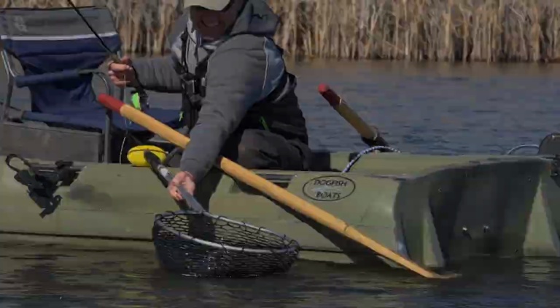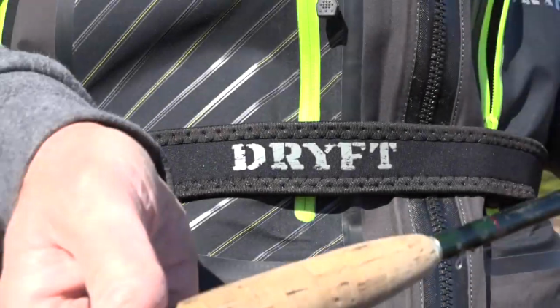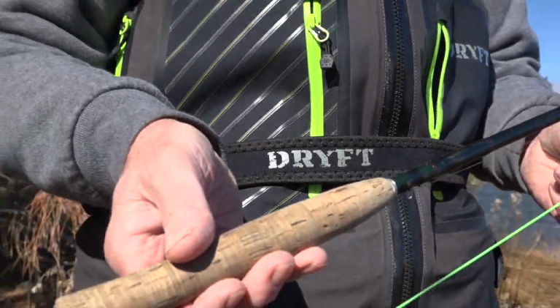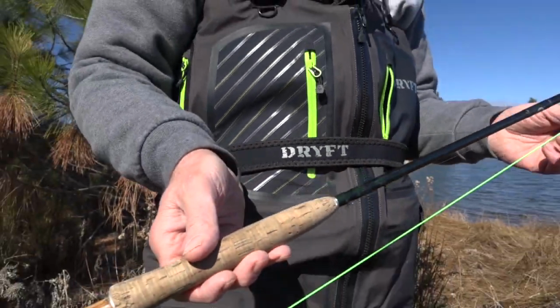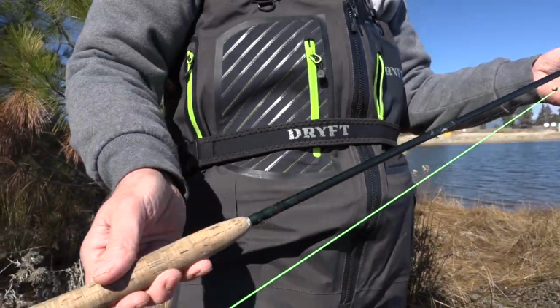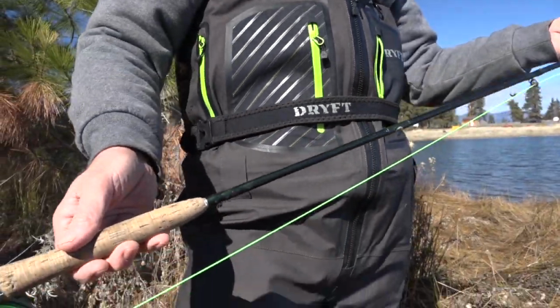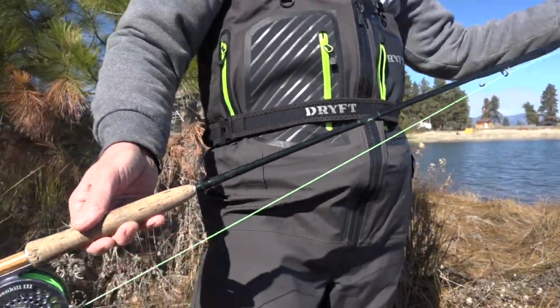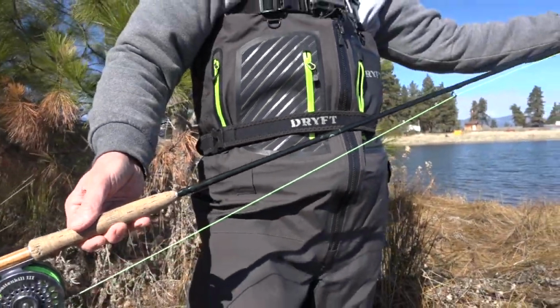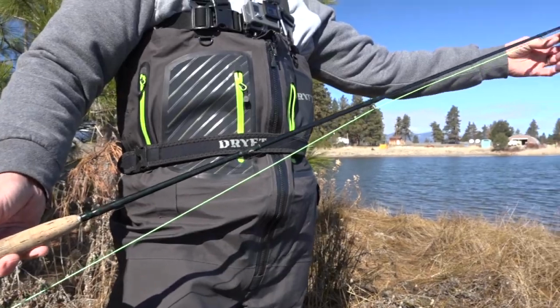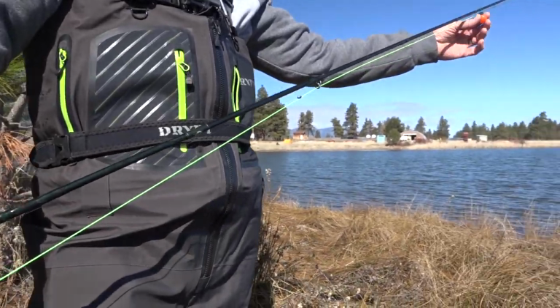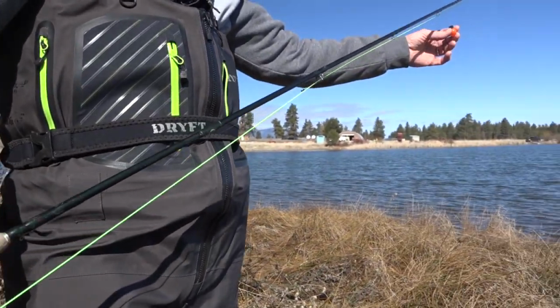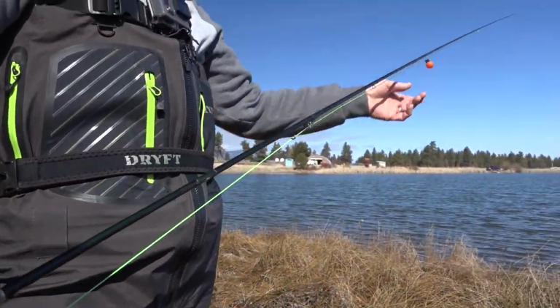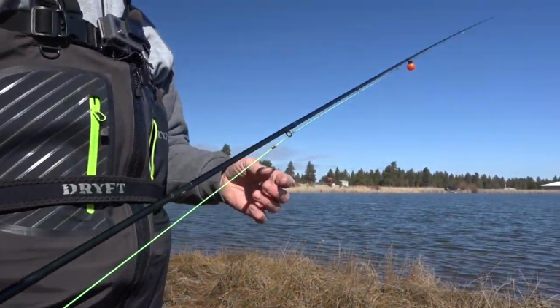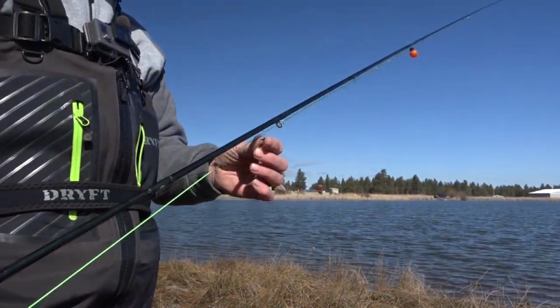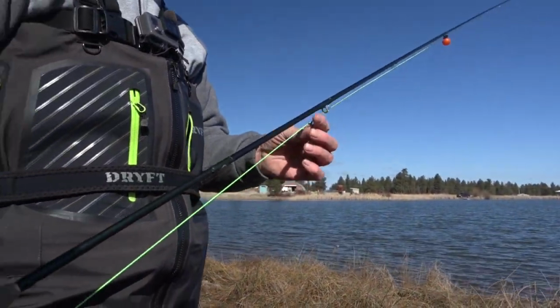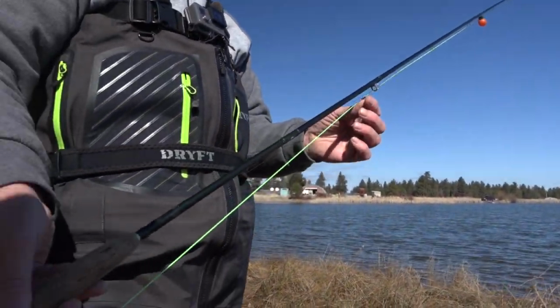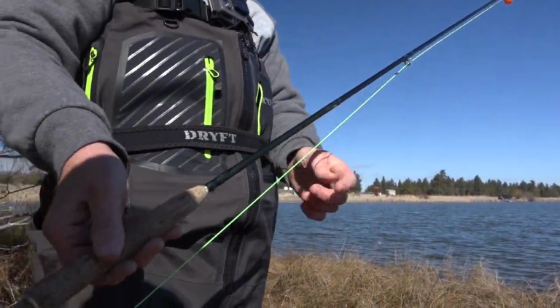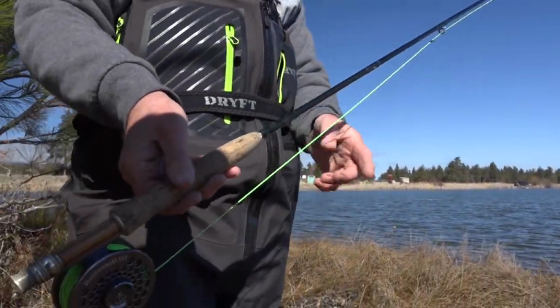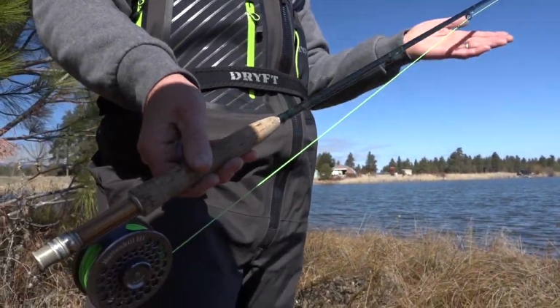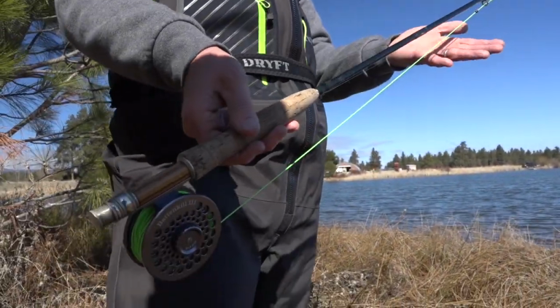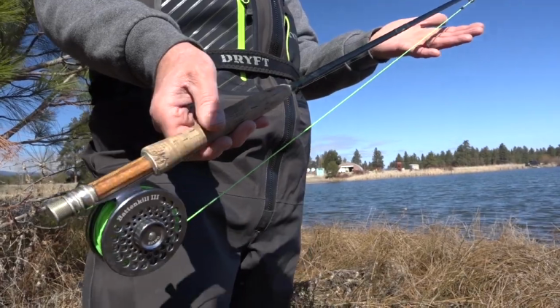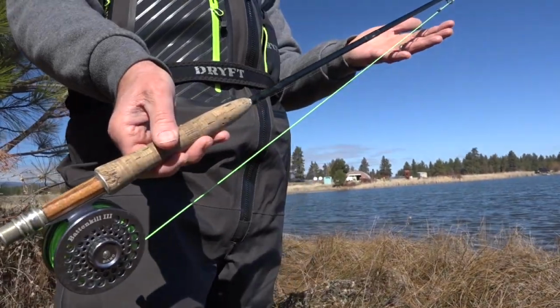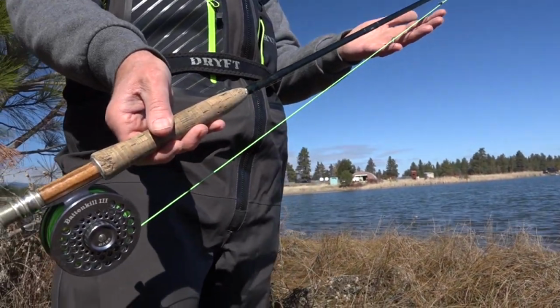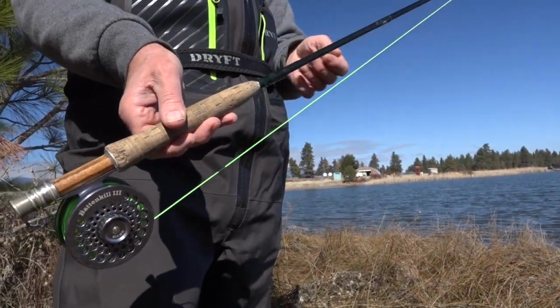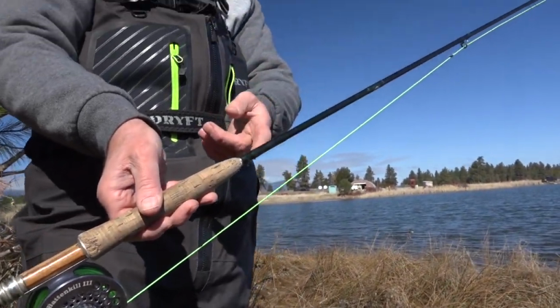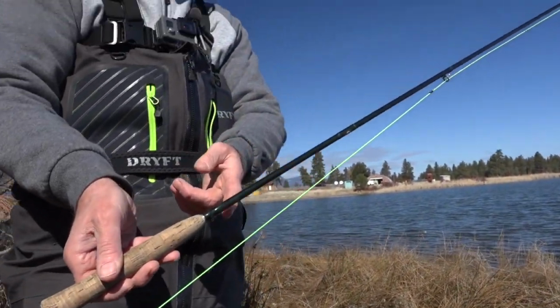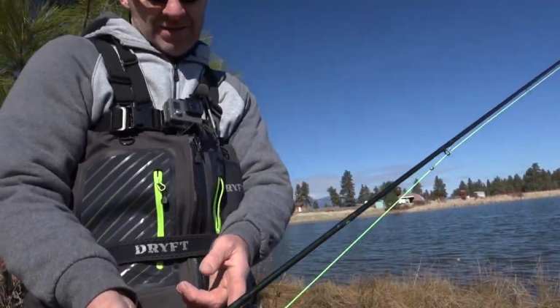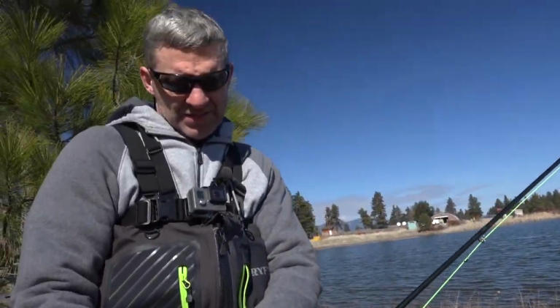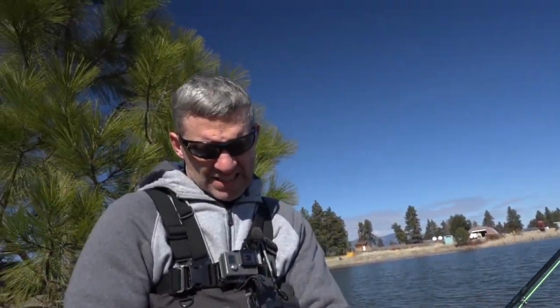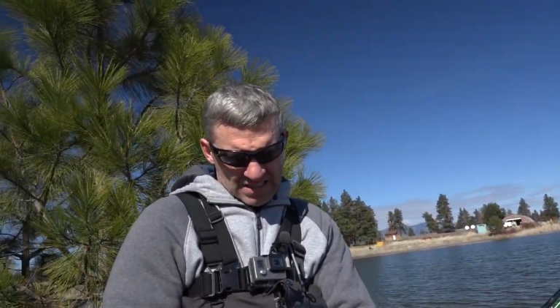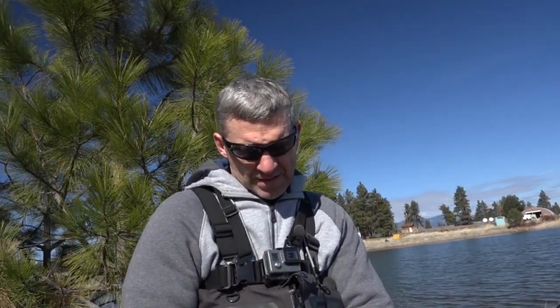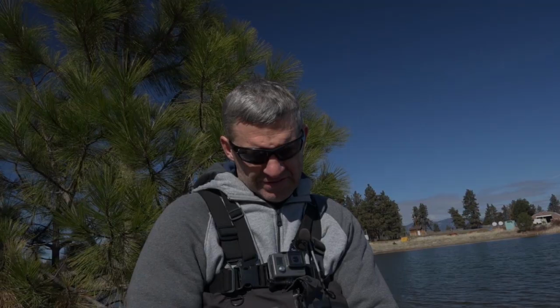Today I'm using a five weight rod and I'm running an indicator up top, two chironomids down below. I'm running 3x from one chironomid to the top, and you can see this setup here — see the bottom, see this.